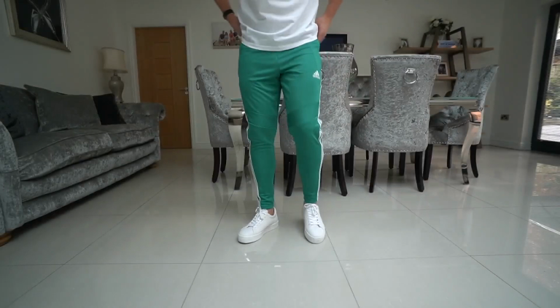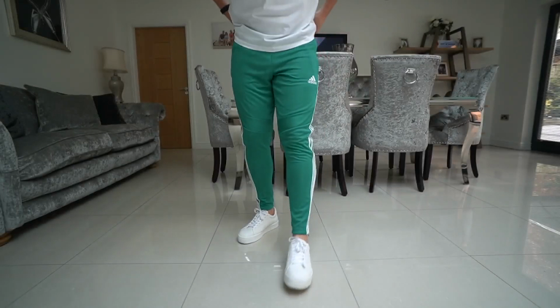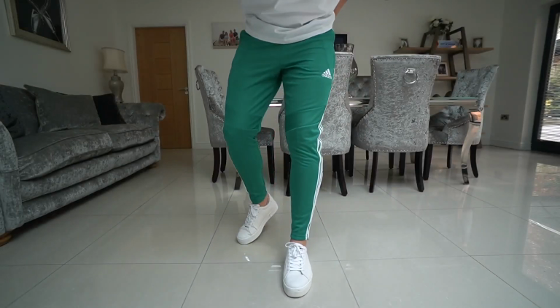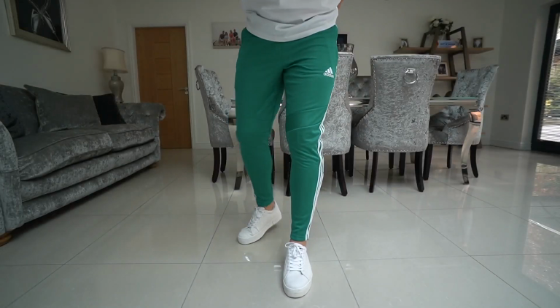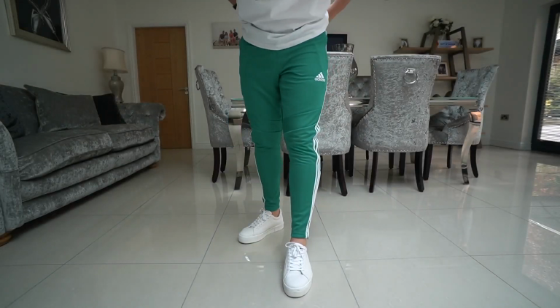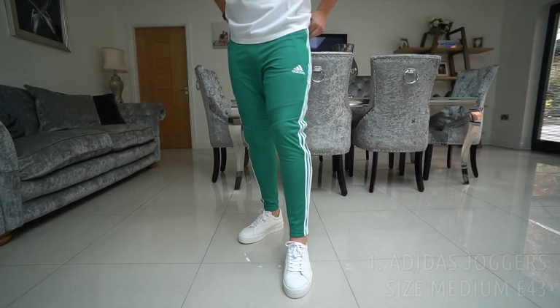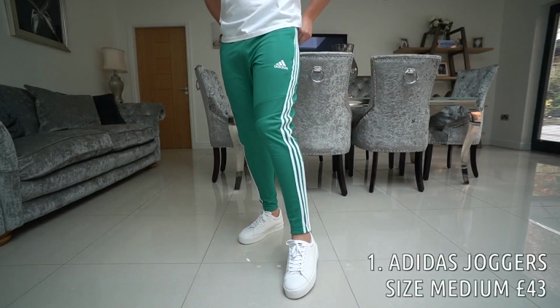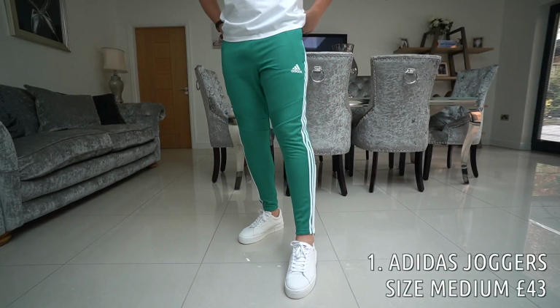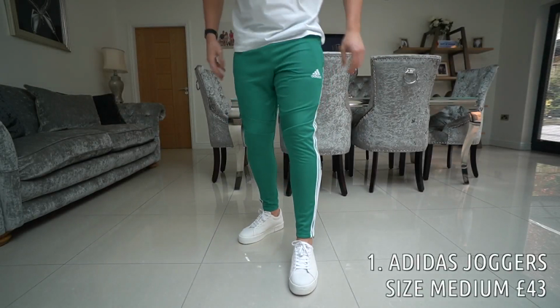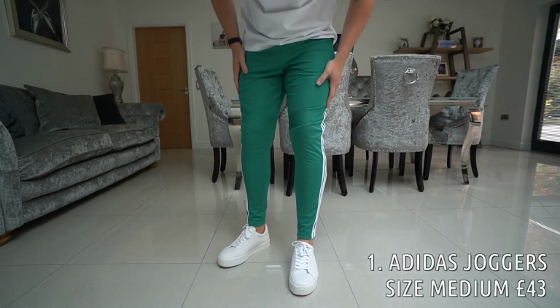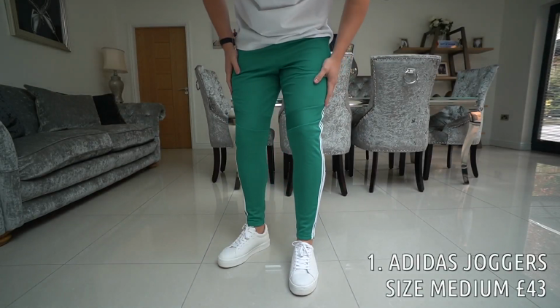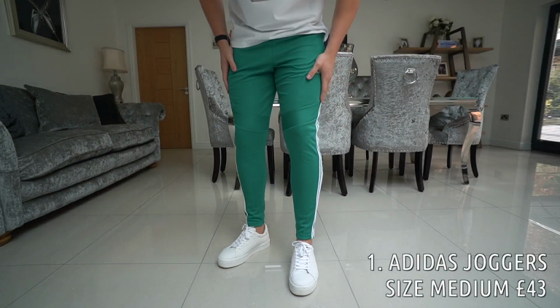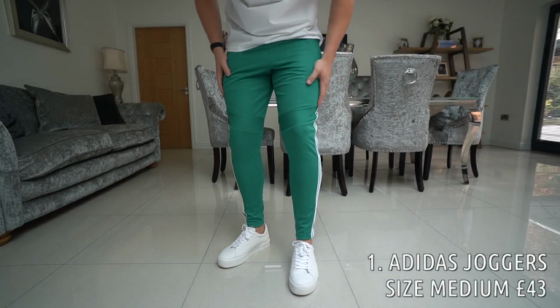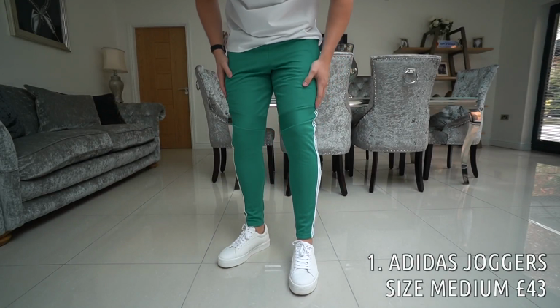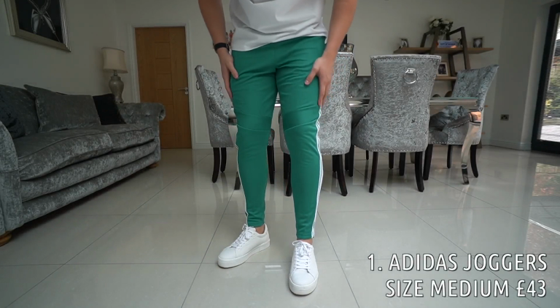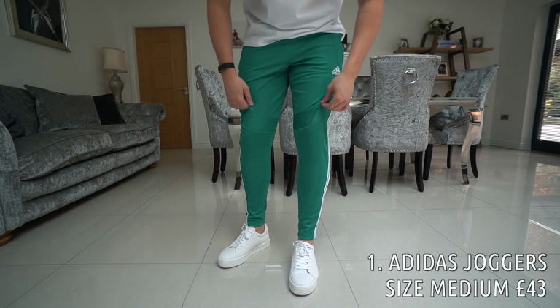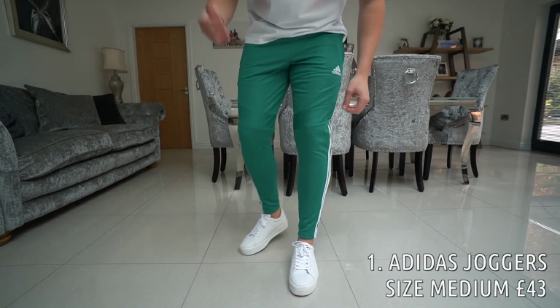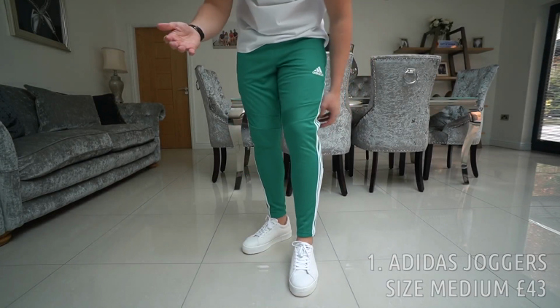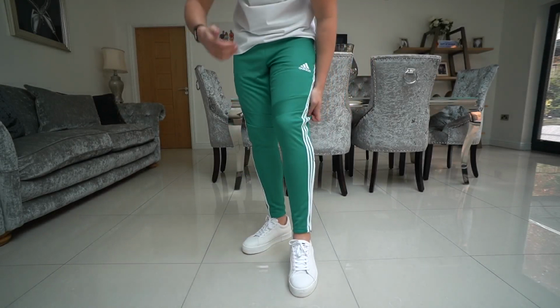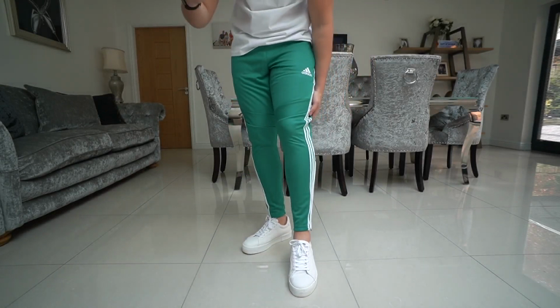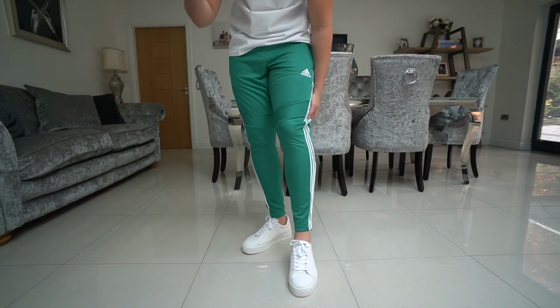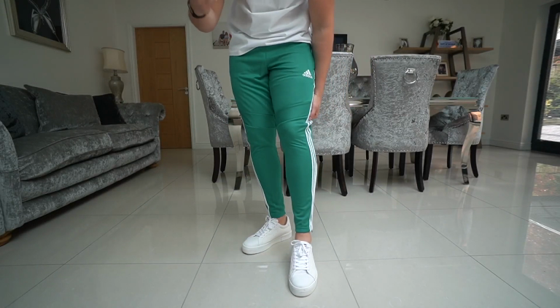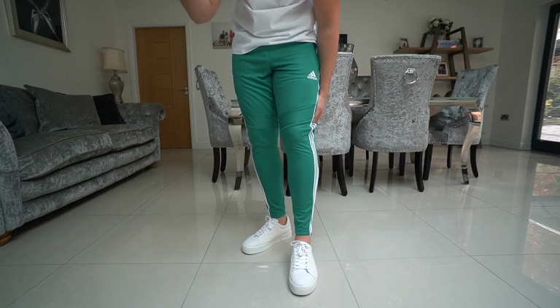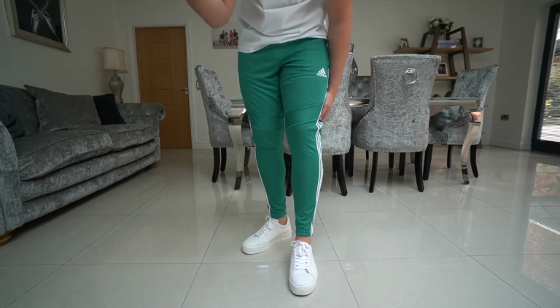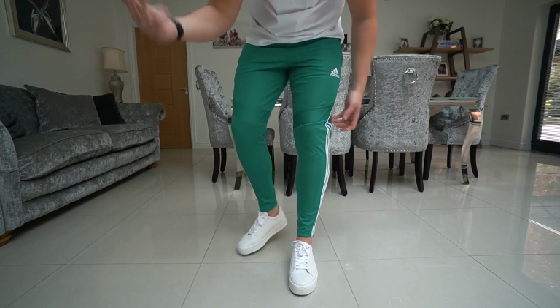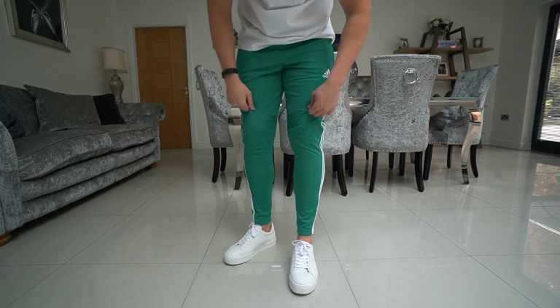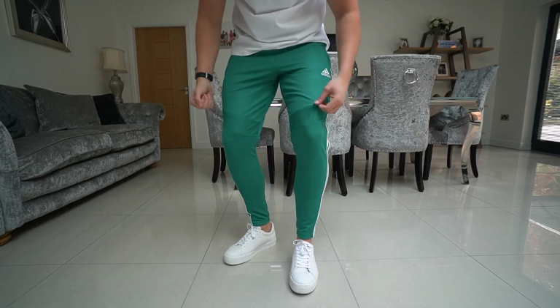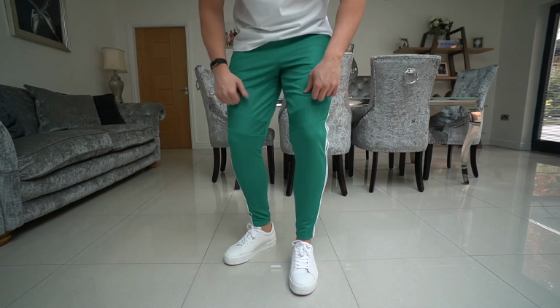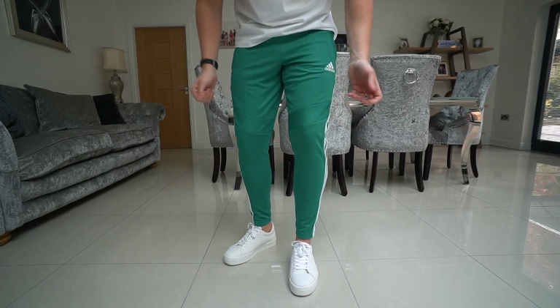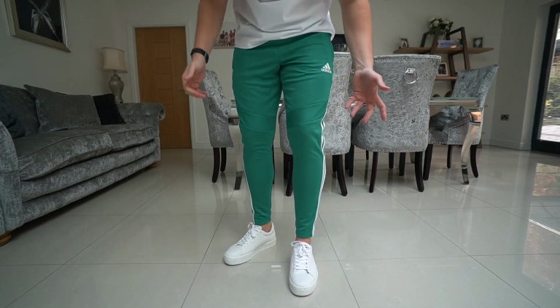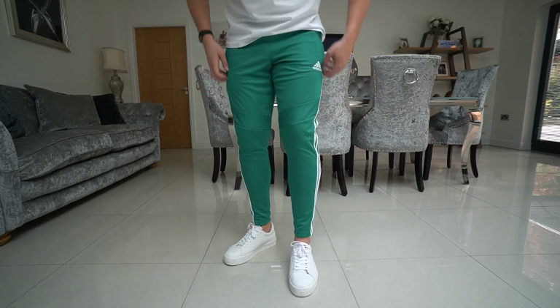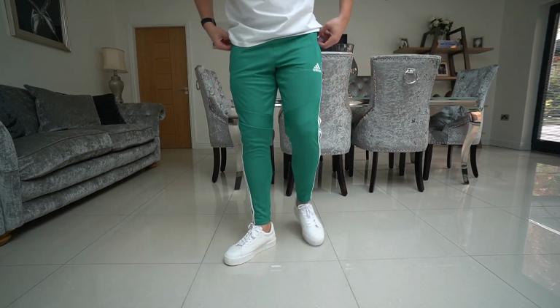Right guys, so the first pair of joggers we have got is this pair from Adidas. I know the colour is a little bit out there so bear with me — you can also get it in blue, navy, grey, and black as well. I just wanted to get this colour to stand out a little bit.